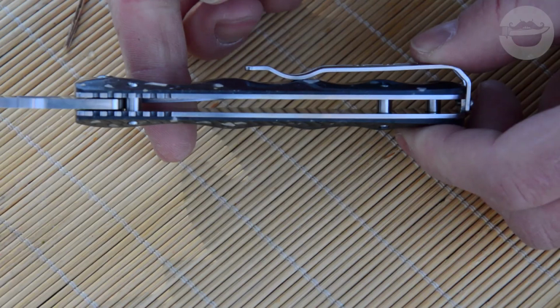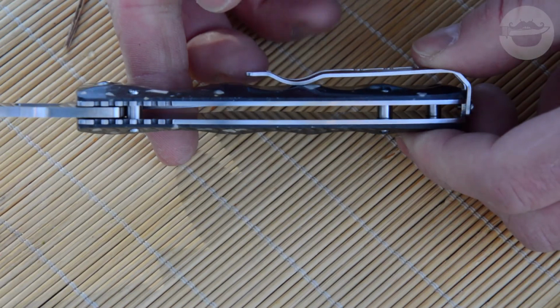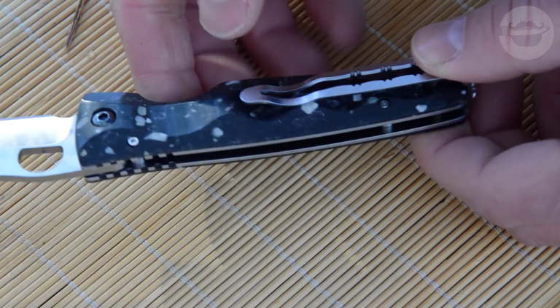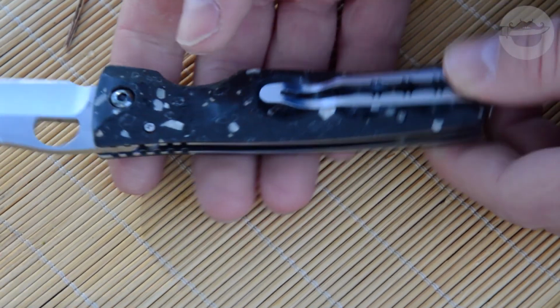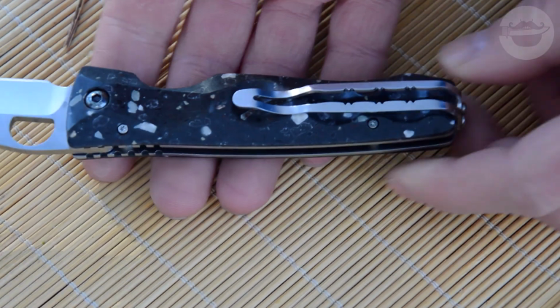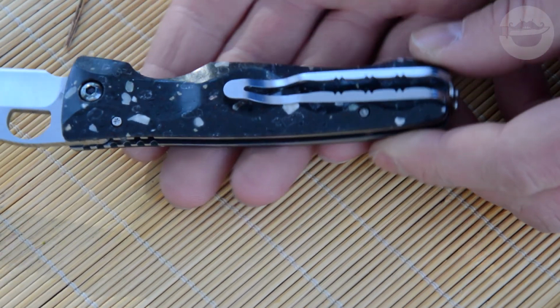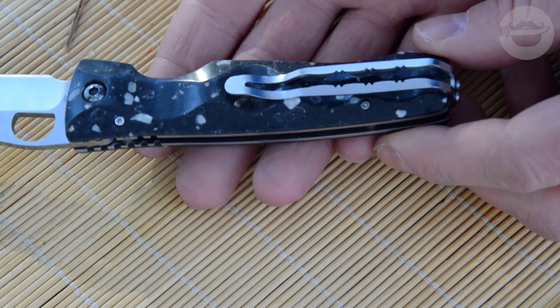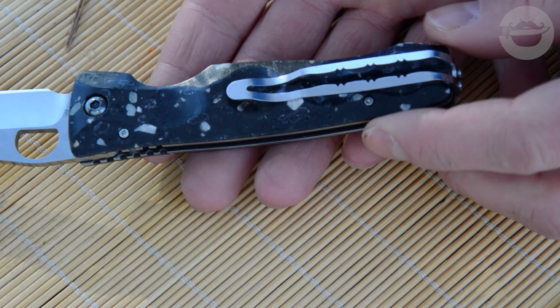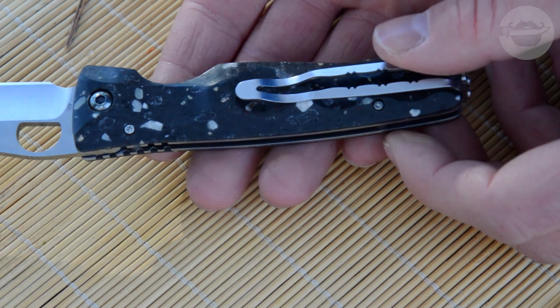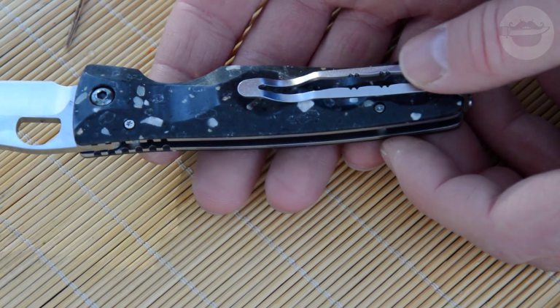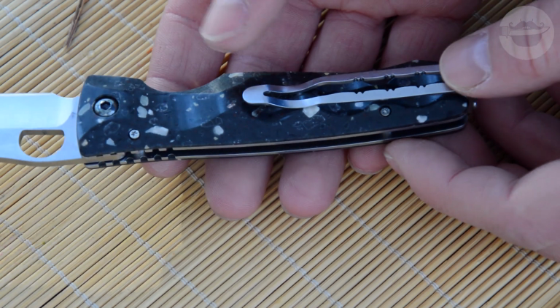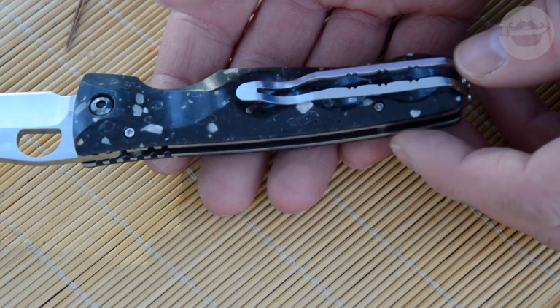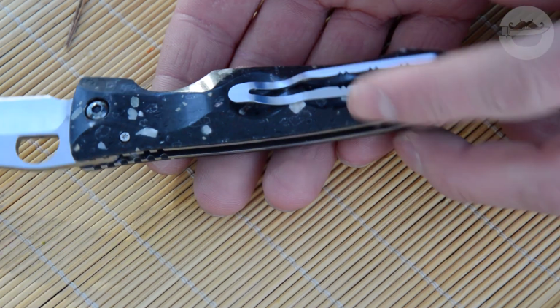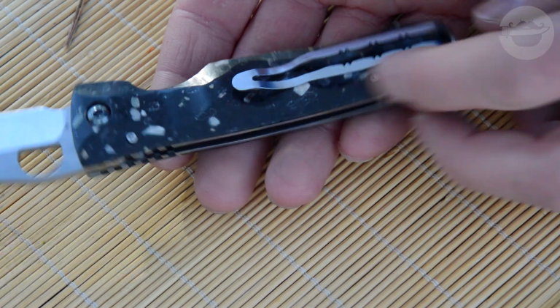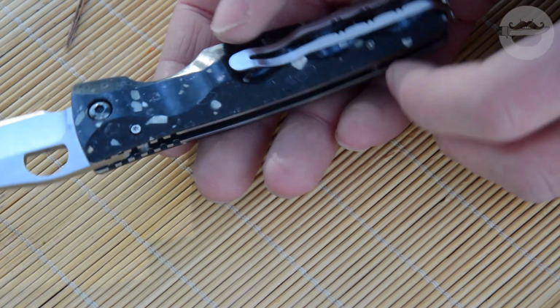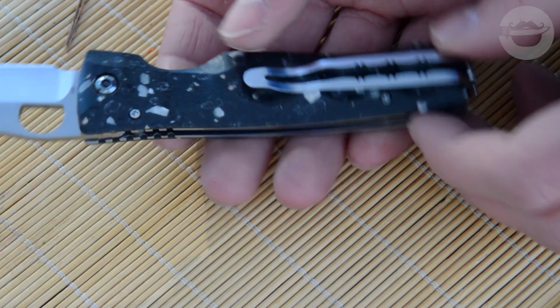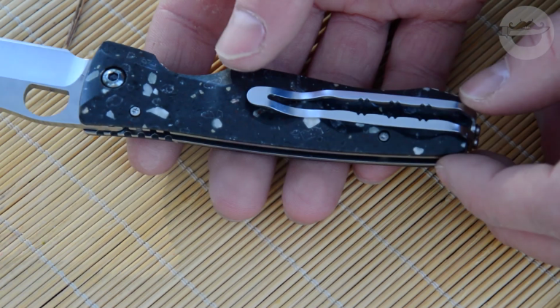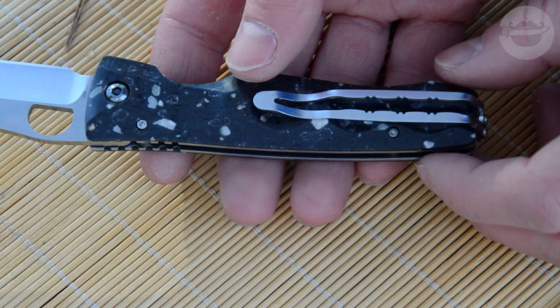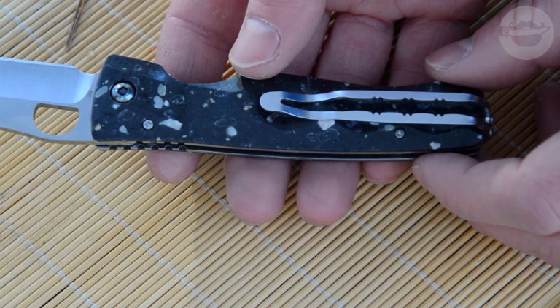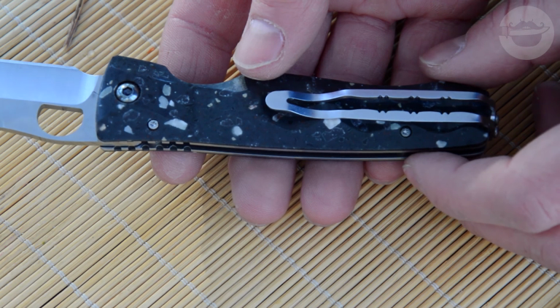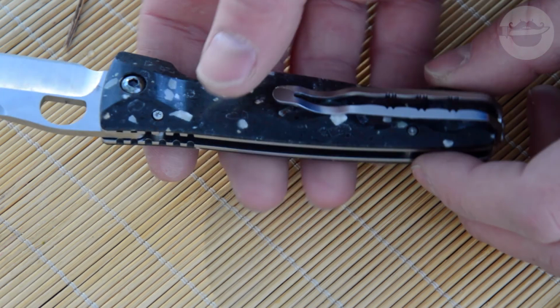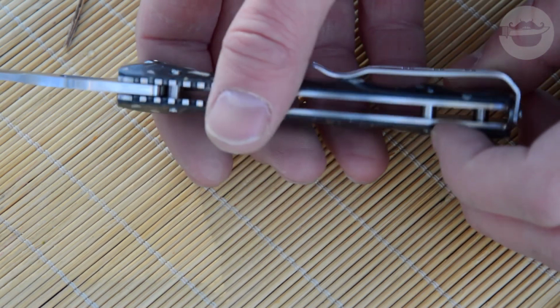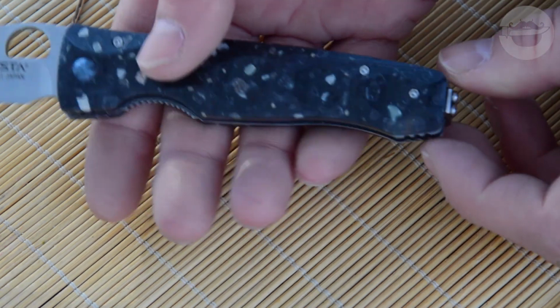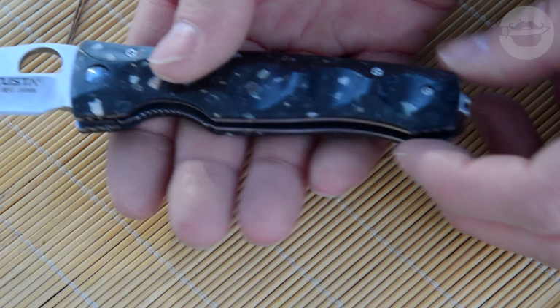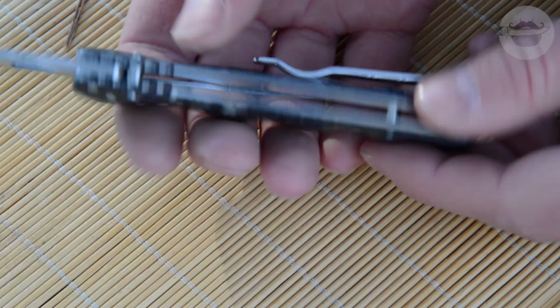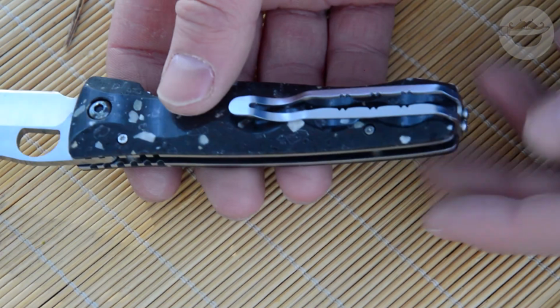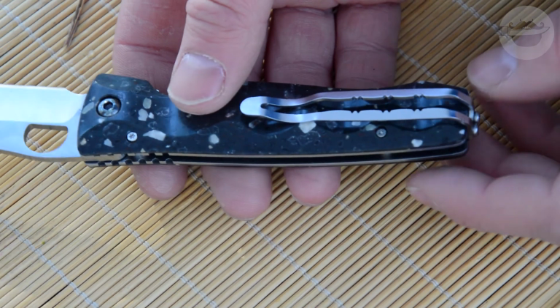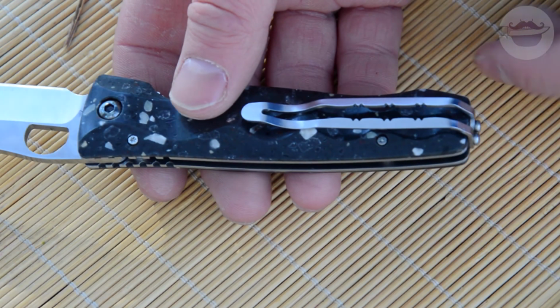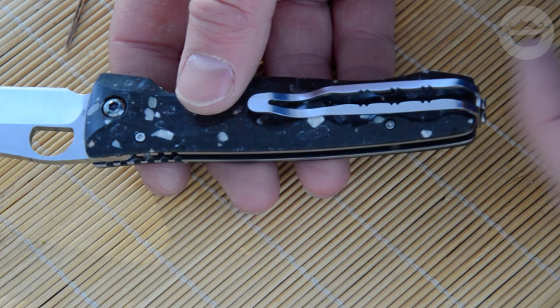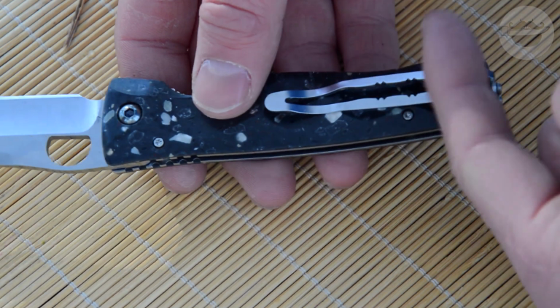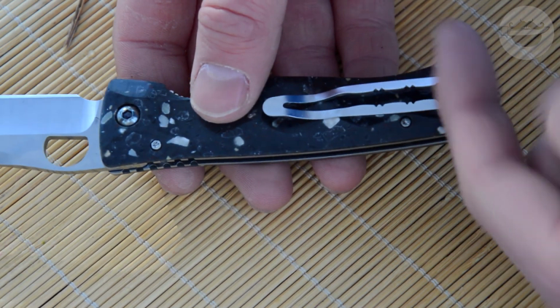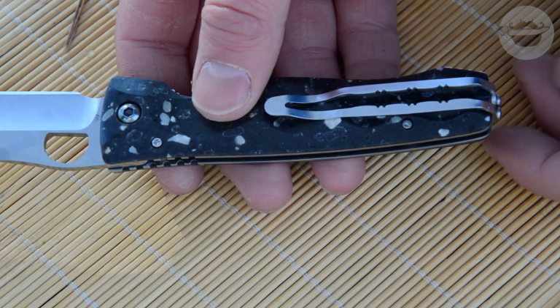Клипса необычной формы, можно сказать, красивая. Улавливаются японские мотивы, упругость у неё хорошая. Клипса переставляемая и очень глубокого ношения — нож на кармане практически совсем не видно.